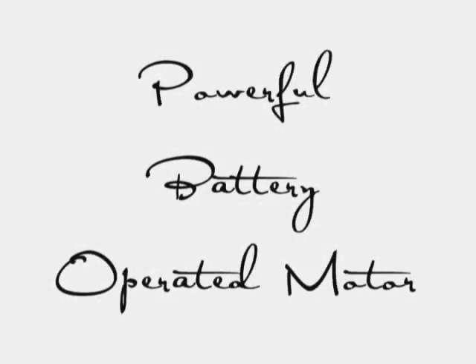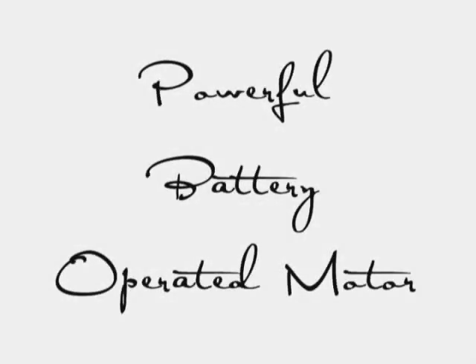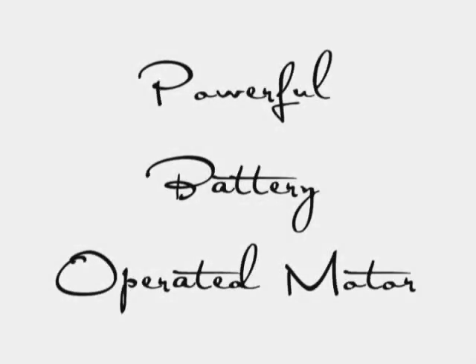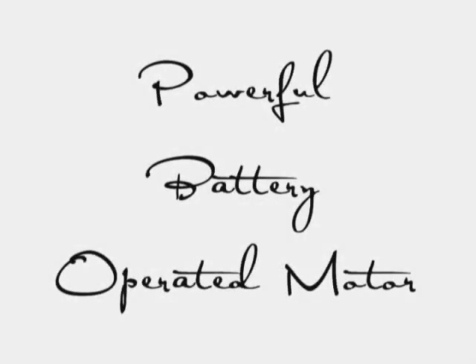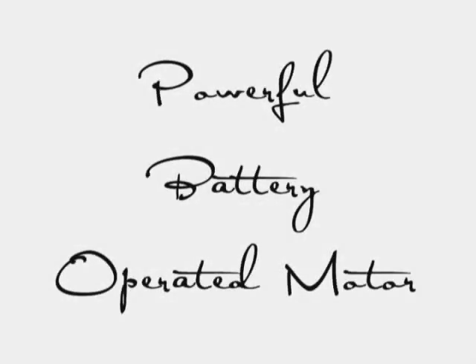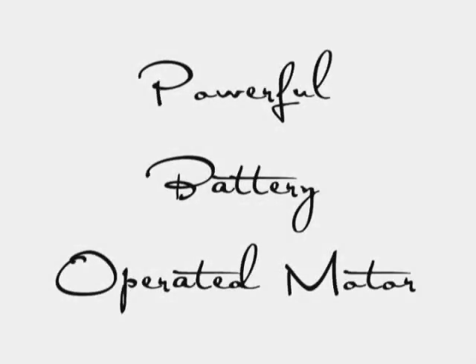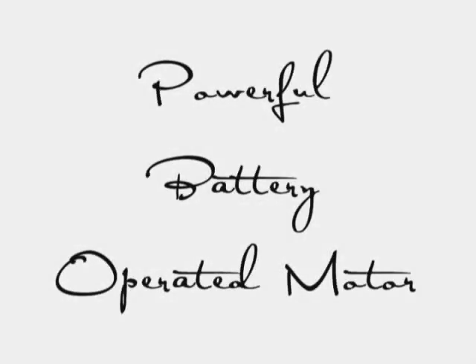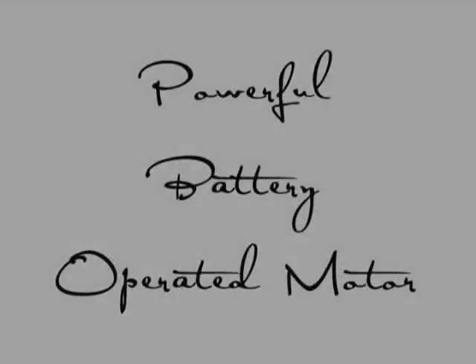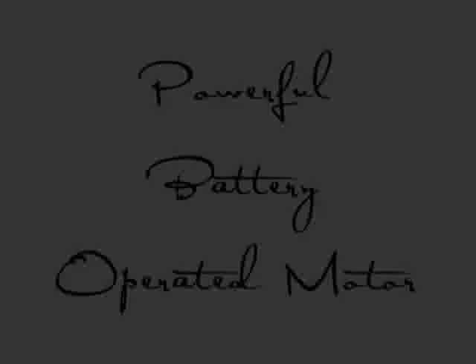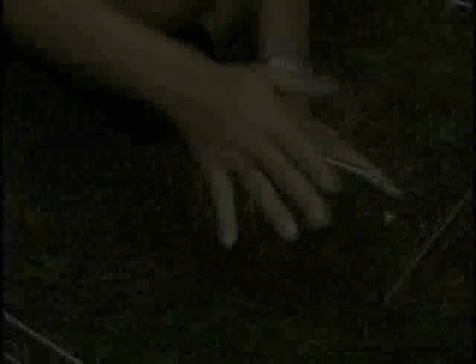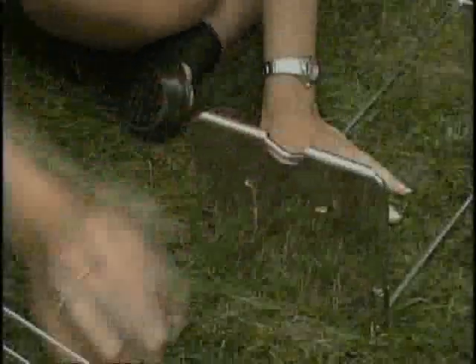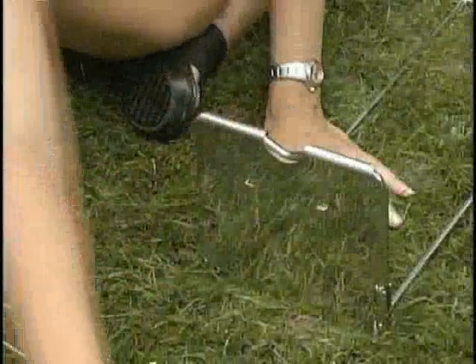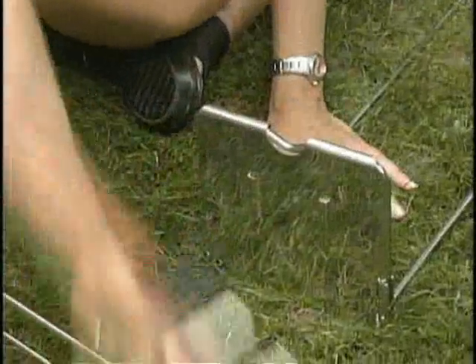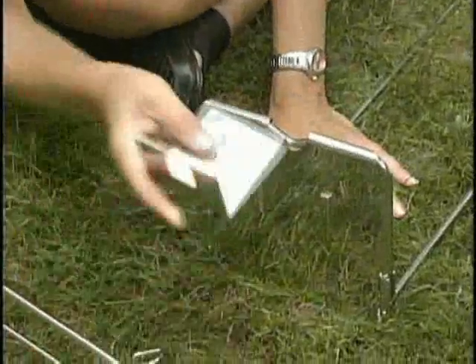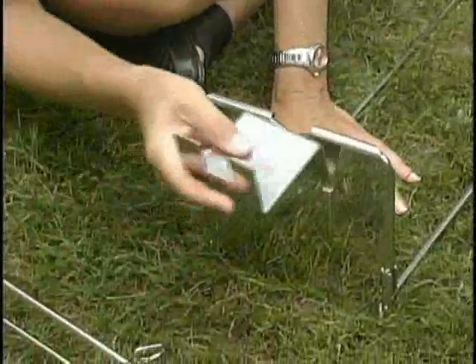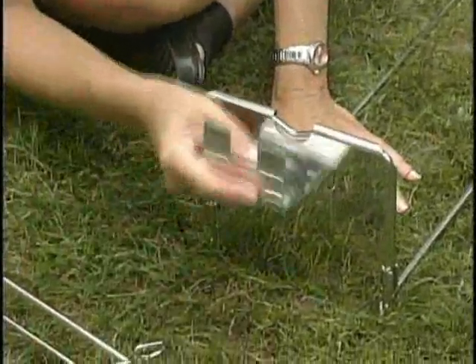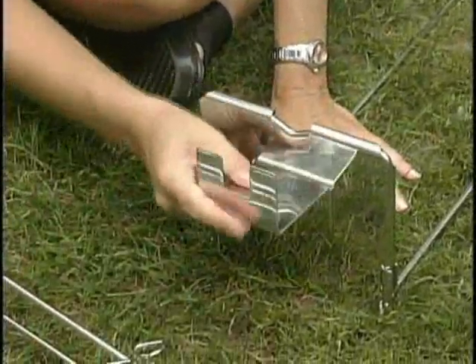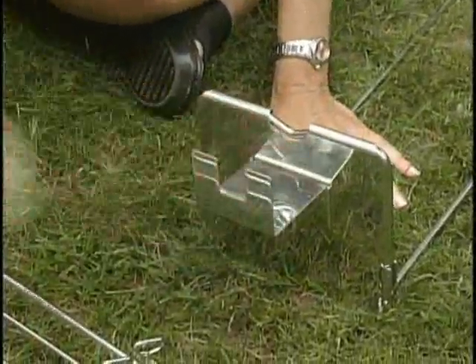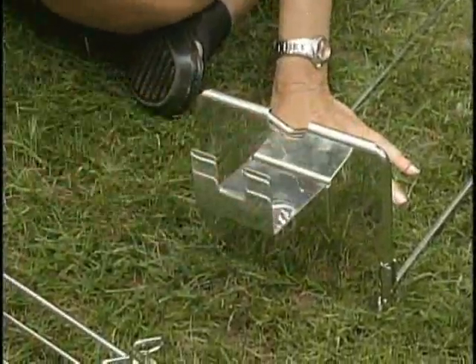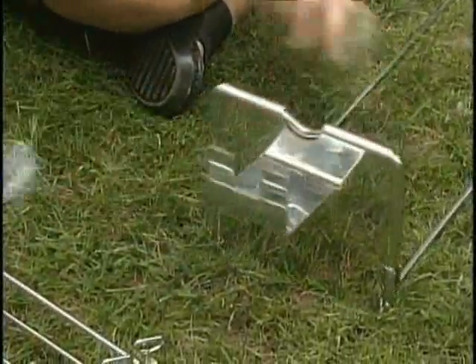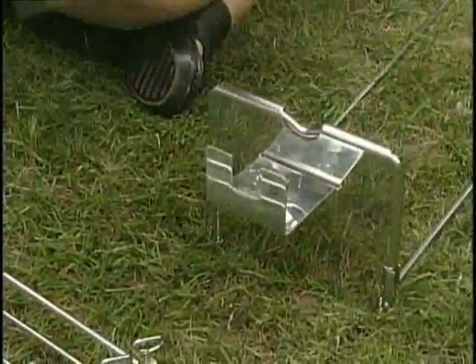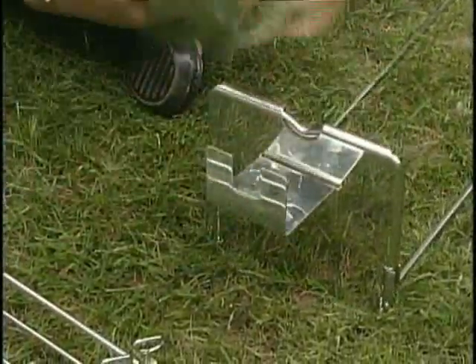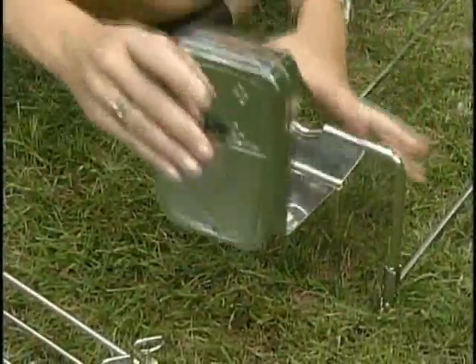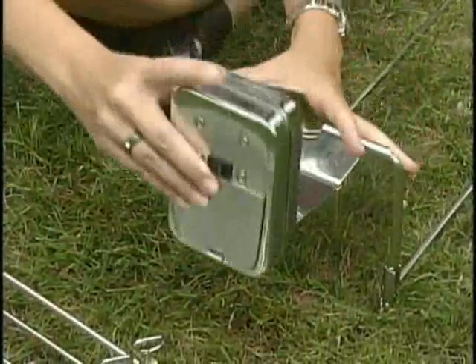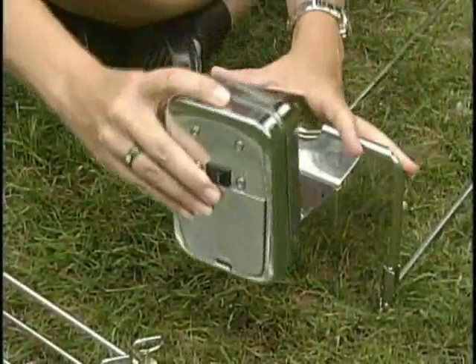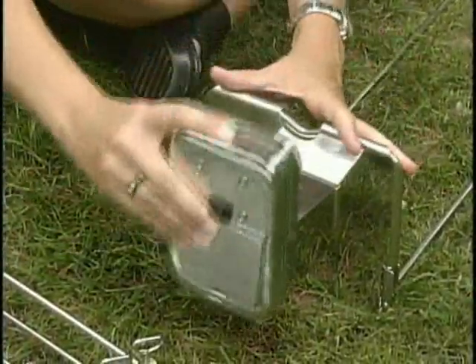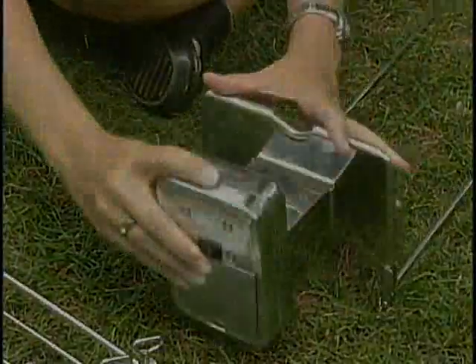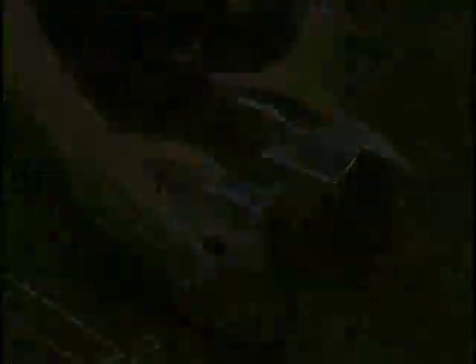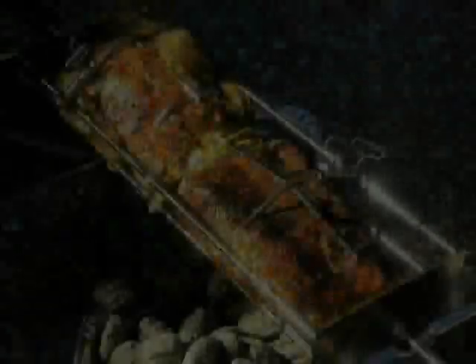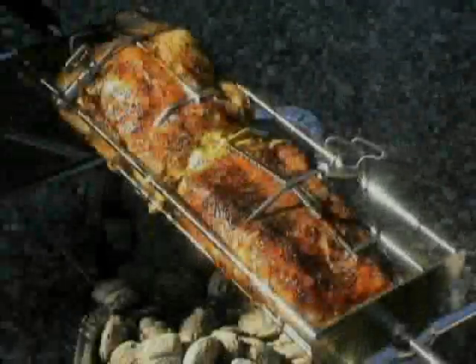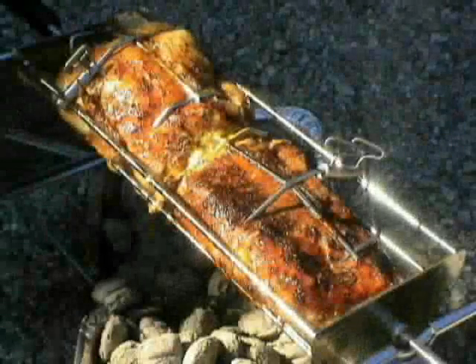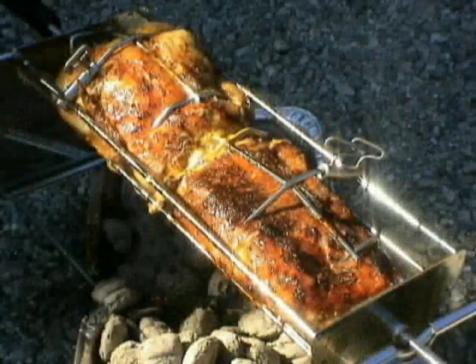The portable Hobo comes with a powerful AC-DC motor that has a battery life exceeding 36 hours, and will add sizzle and sophistication to any hunting, fishing, and camping trip.